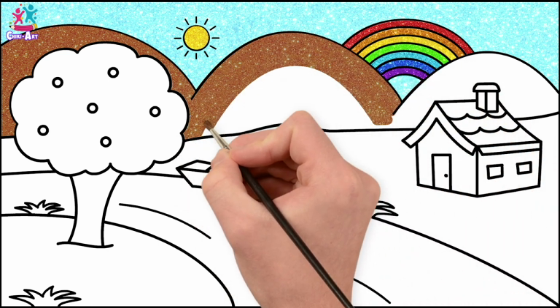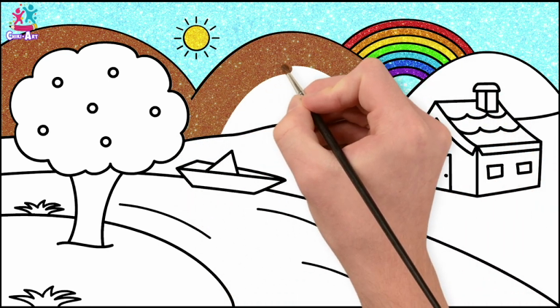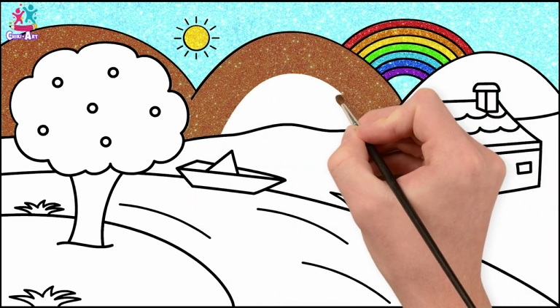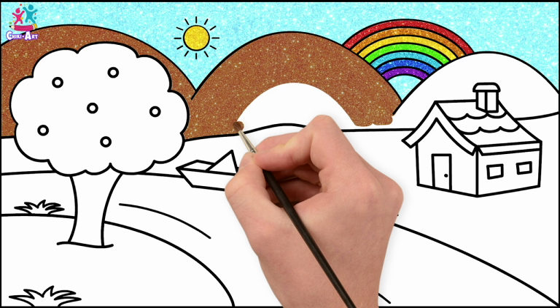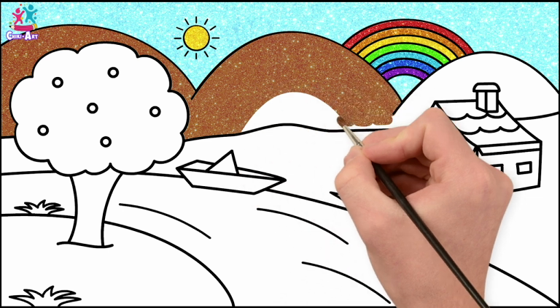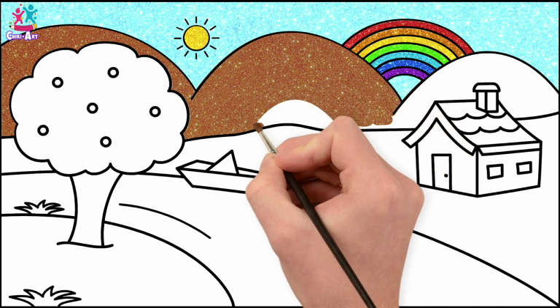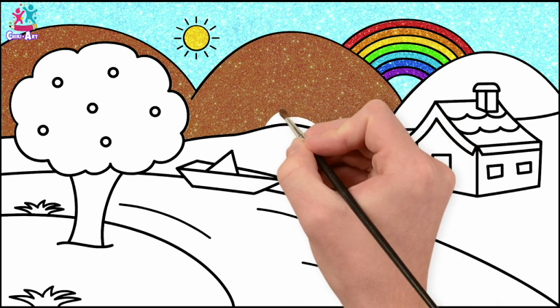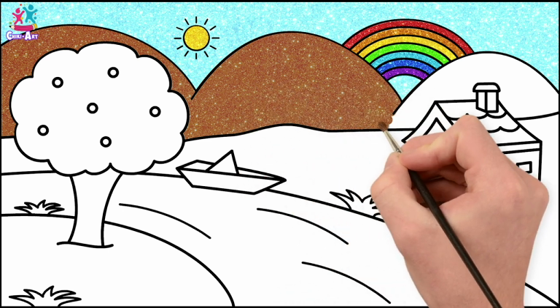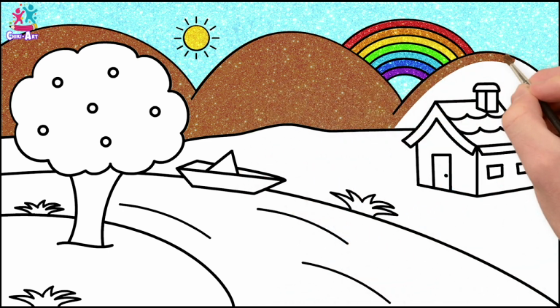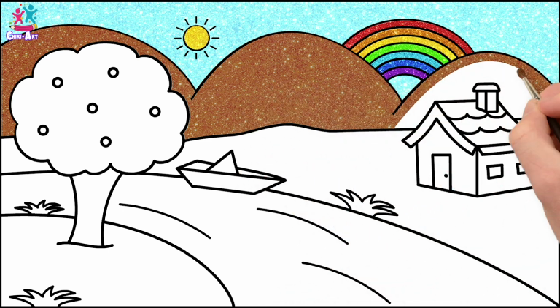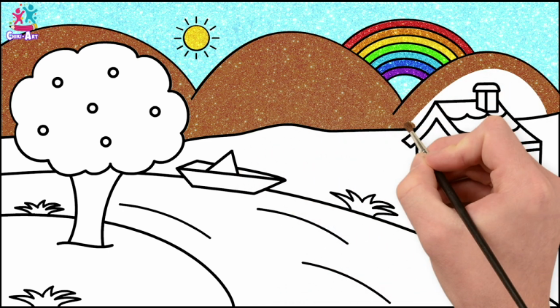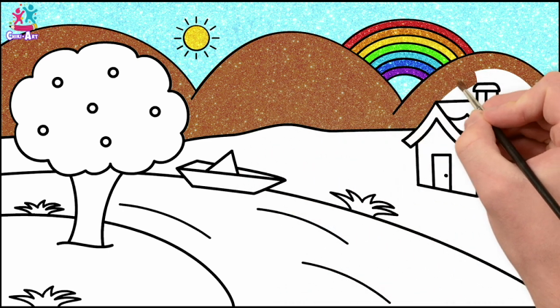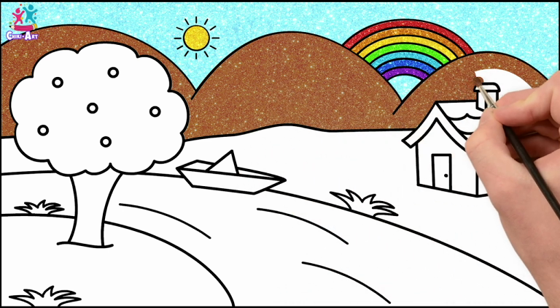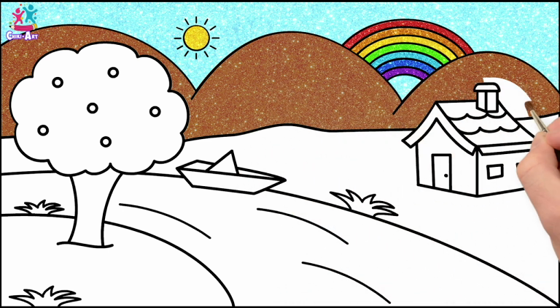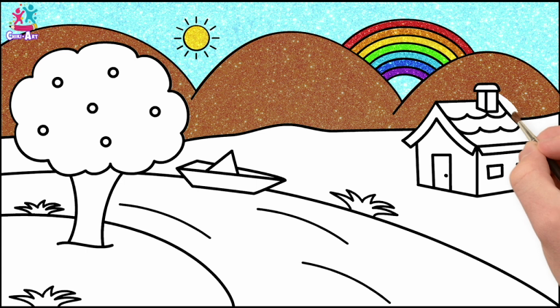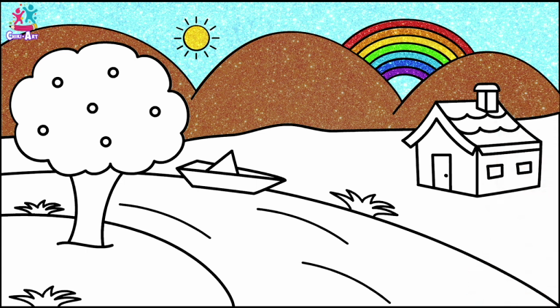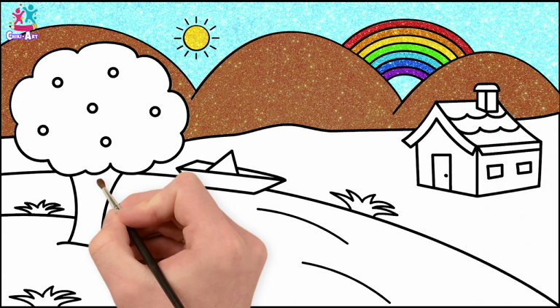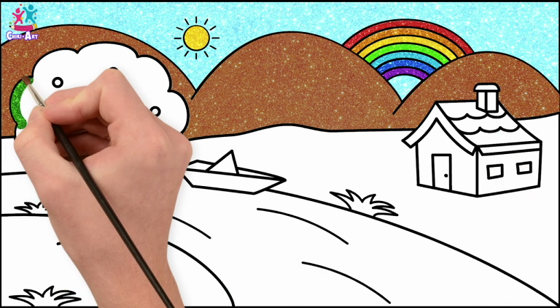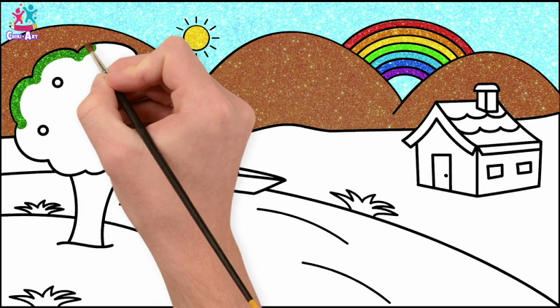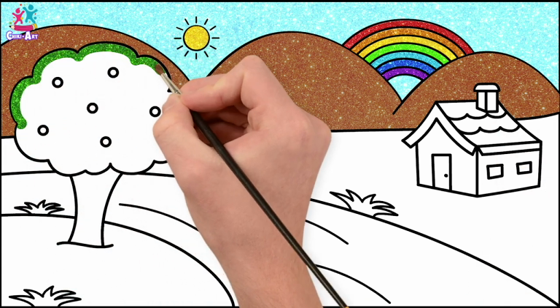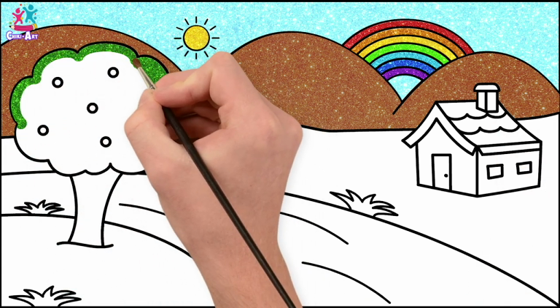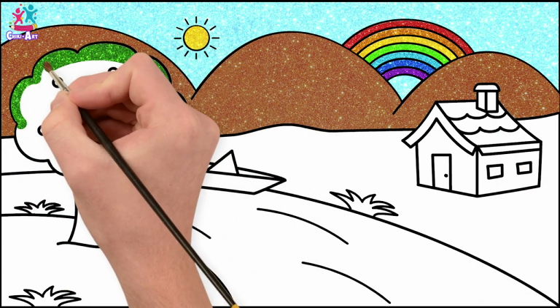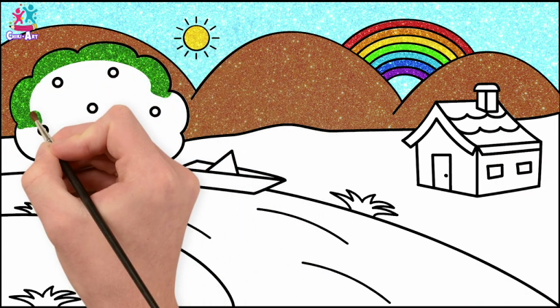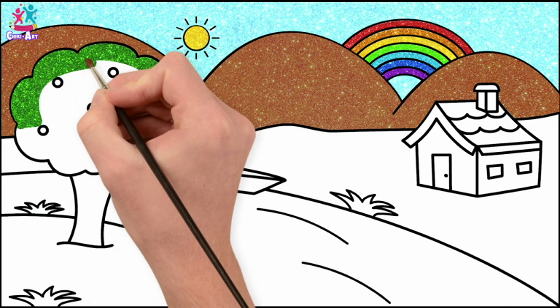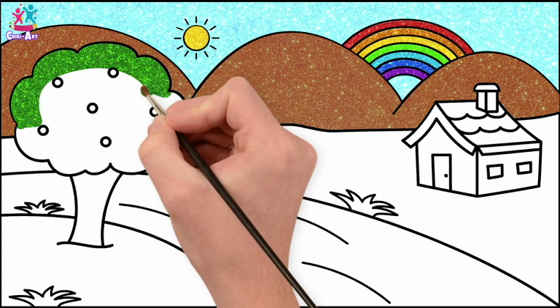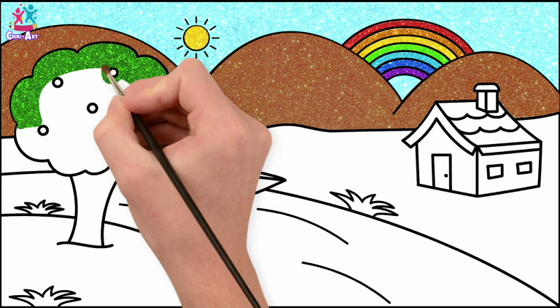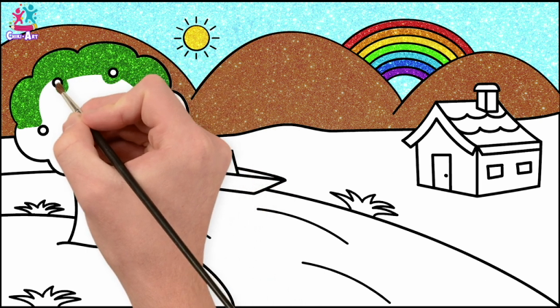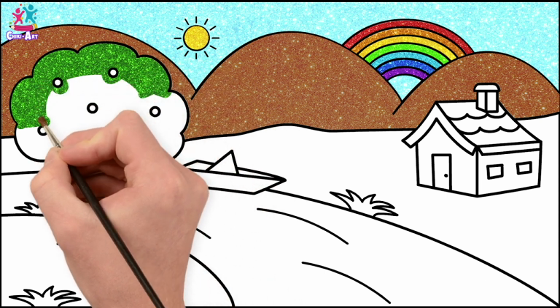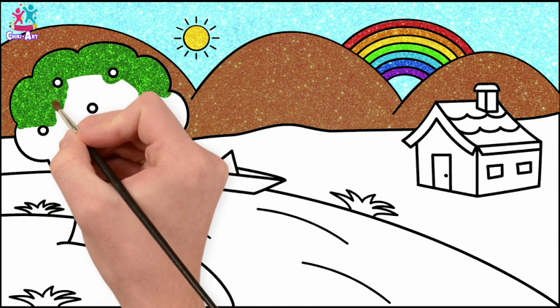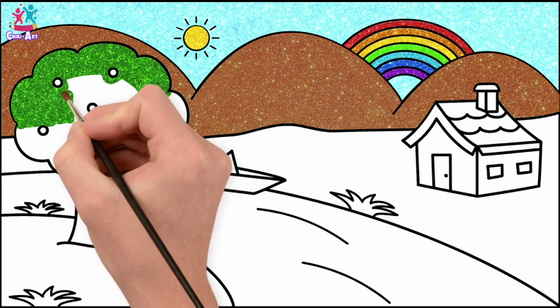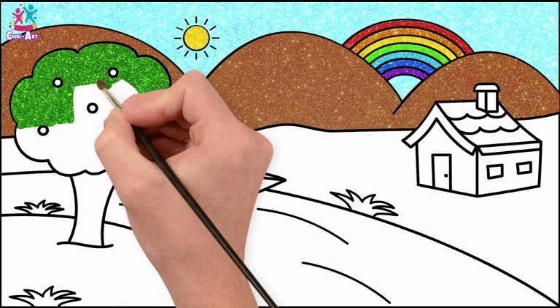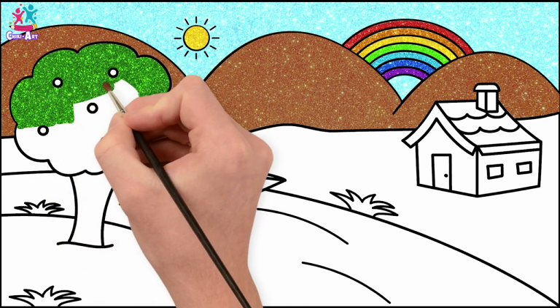That's it! Lovely! One more to go! Going around the house. Done! Green tree! It's summer time, you know! Going around those fruits very carefully, we don't want to colour those in green.